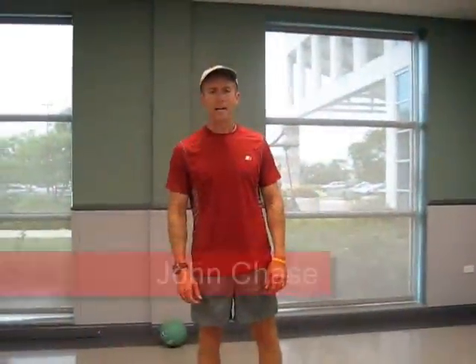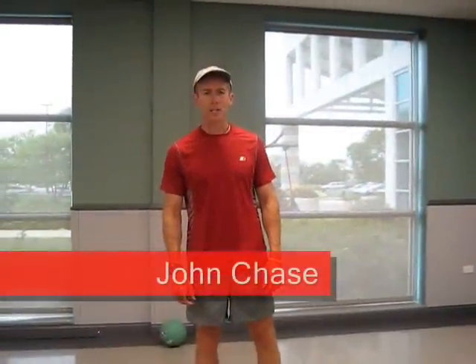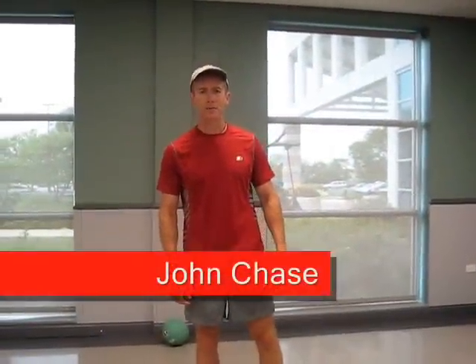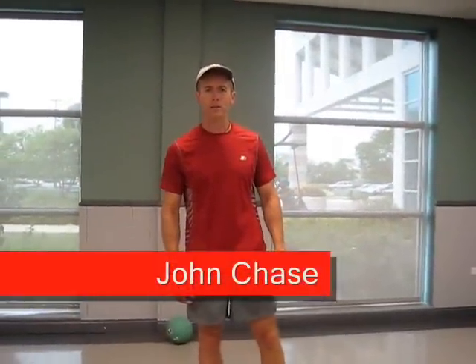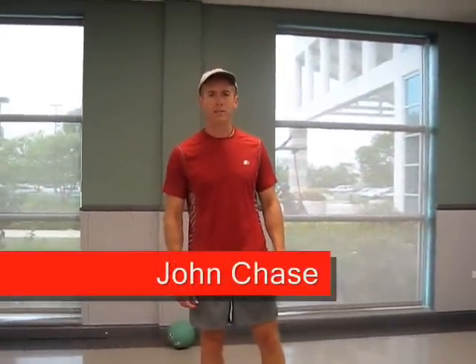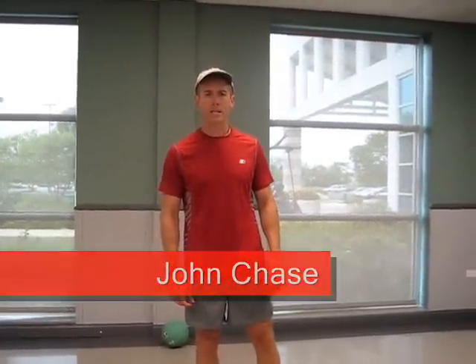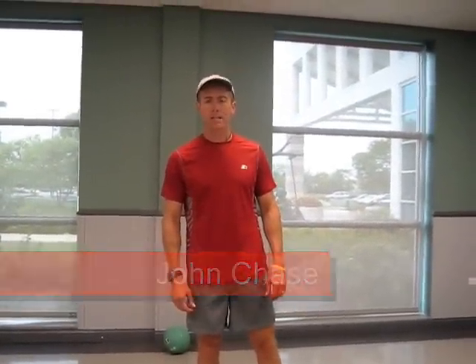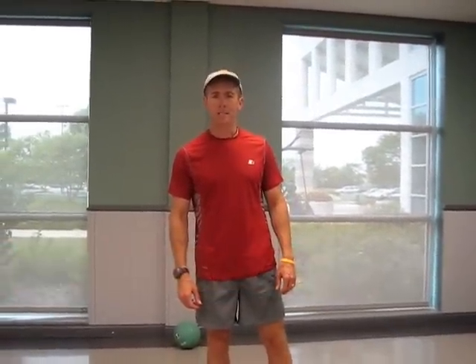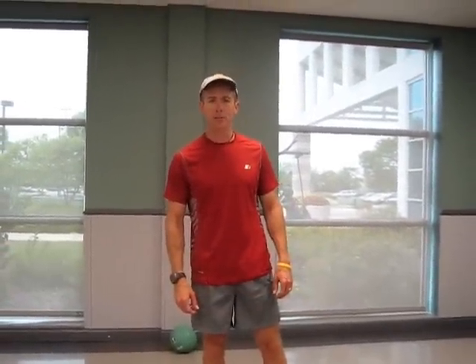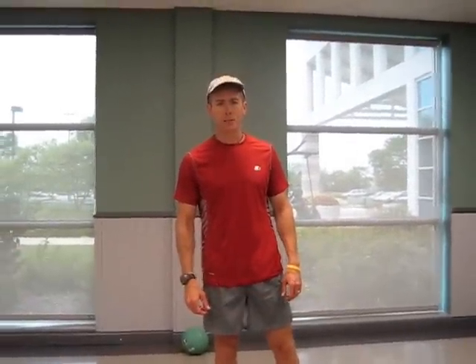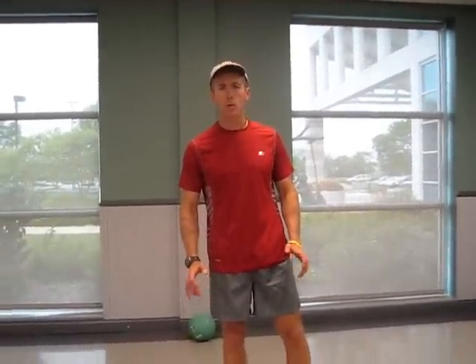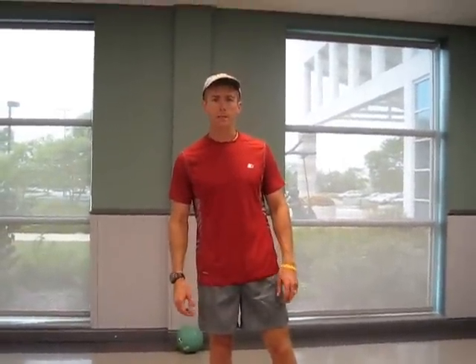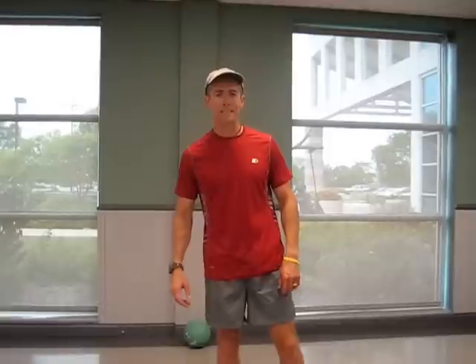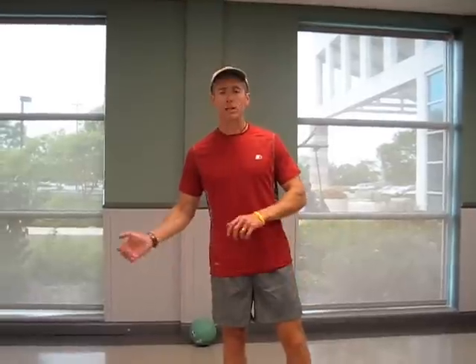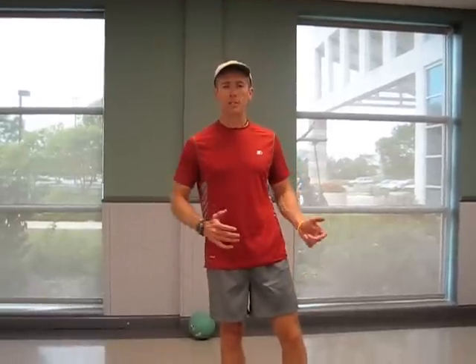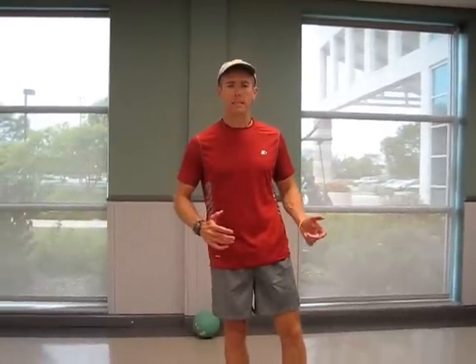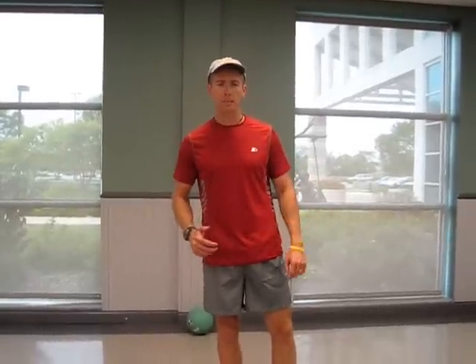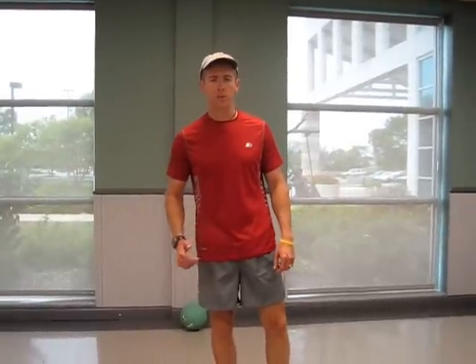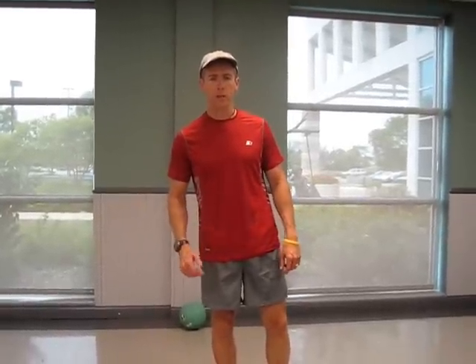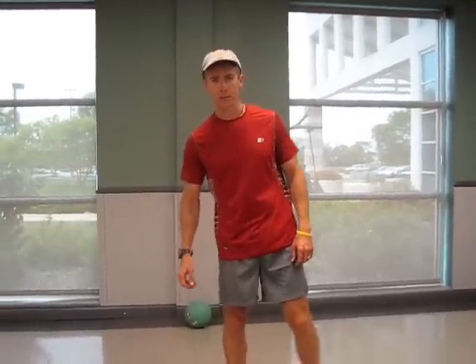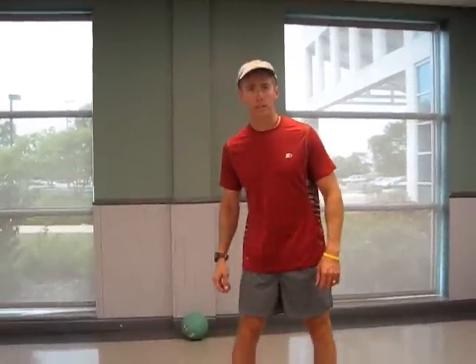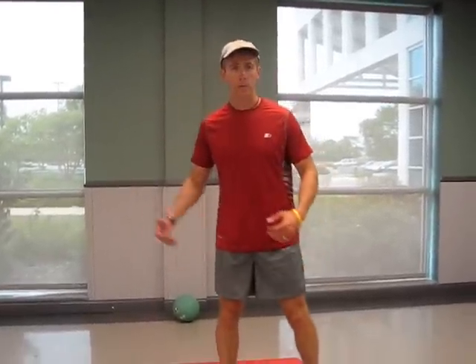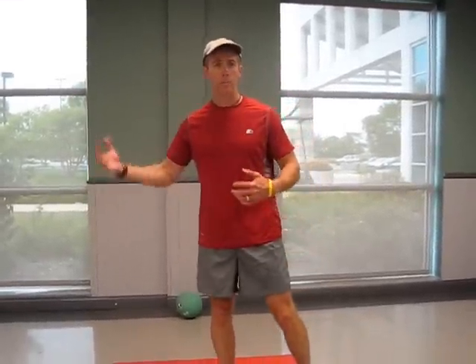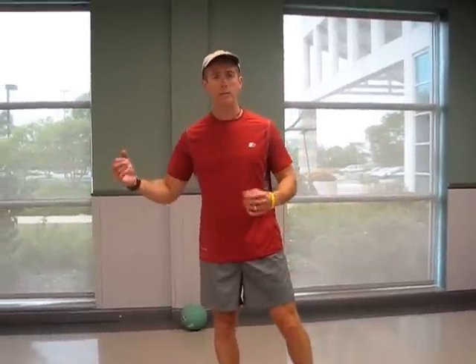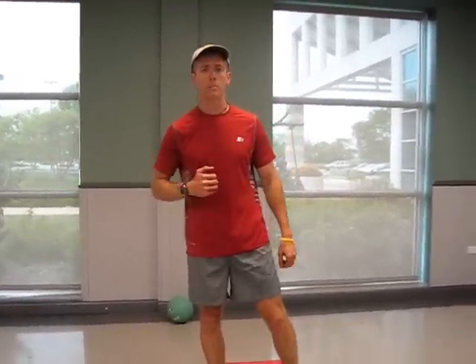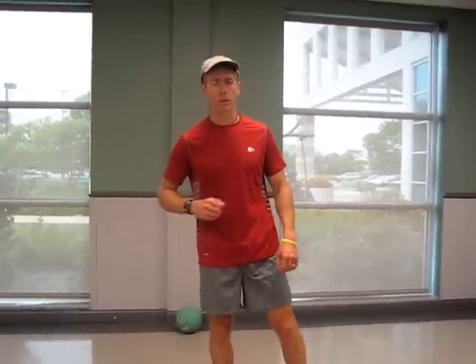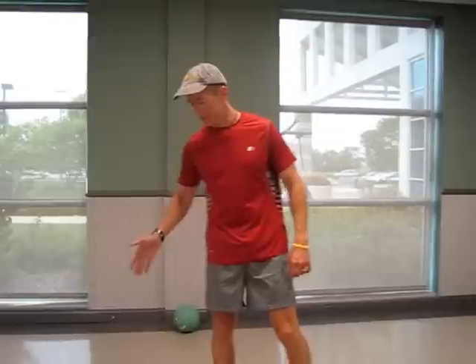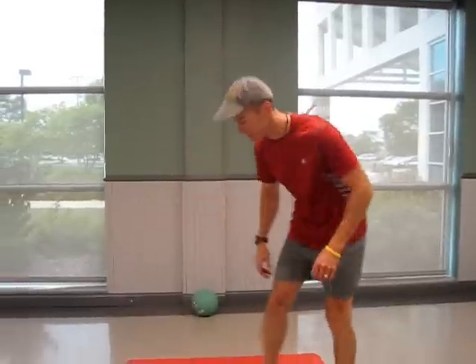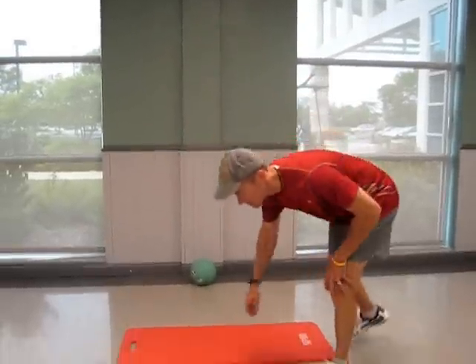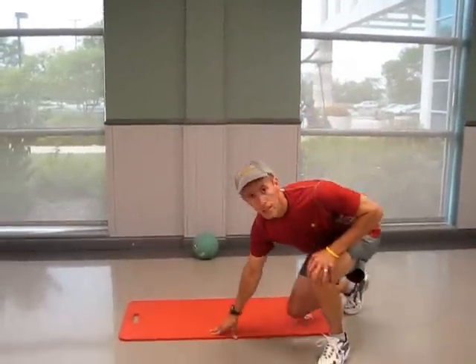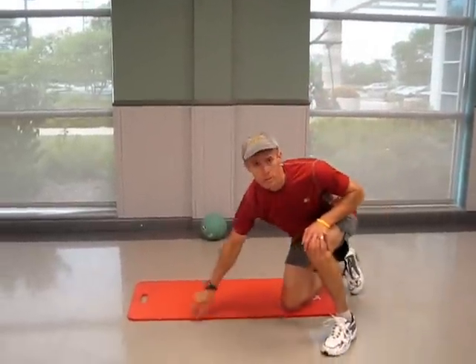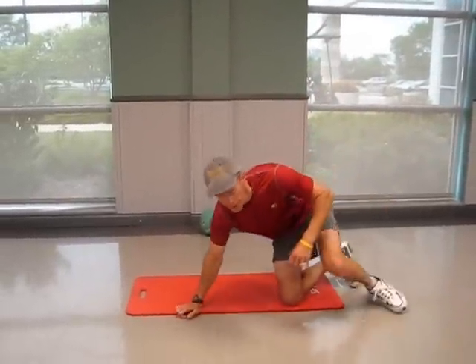Hi, this is John Chase for inspiredjourneyoffitness.com. The exercise I'm going to show you today is a great core exercise. It's an alternative to the sit-up, and this is called a reverse crunch. So instead of moving your upper body, you're basically going to be moving your lower body. So I'm going to get down to the ground here for the reverse crunch.